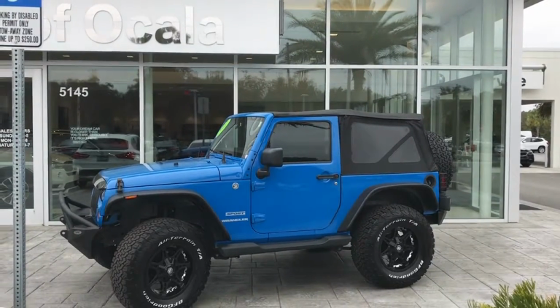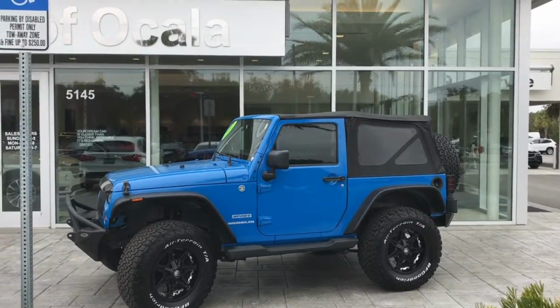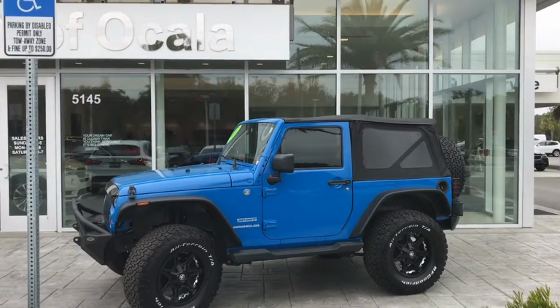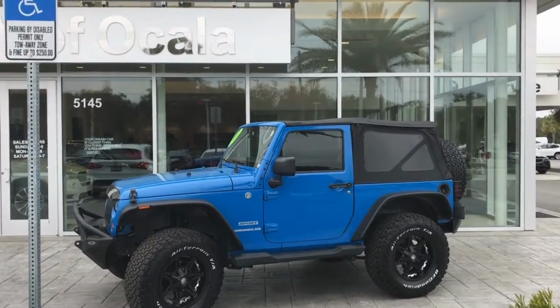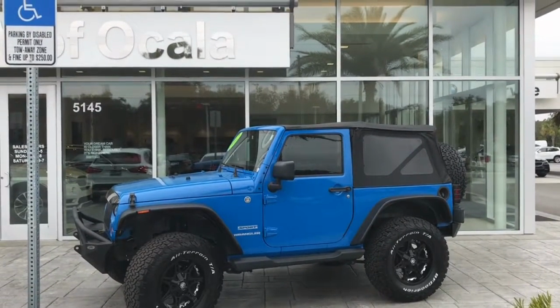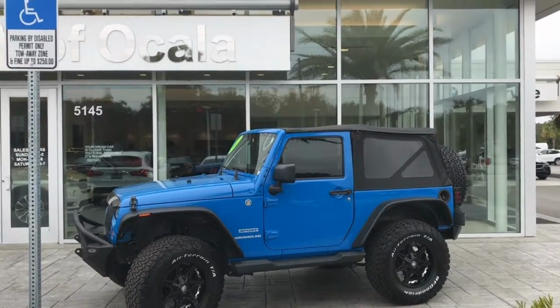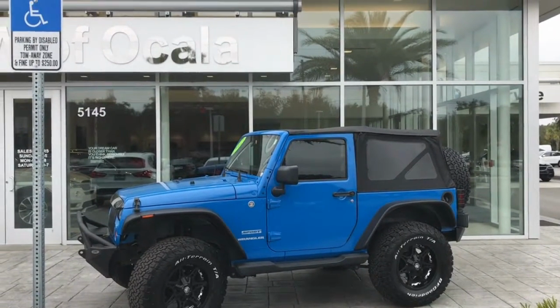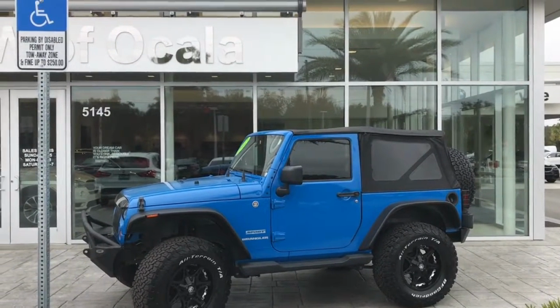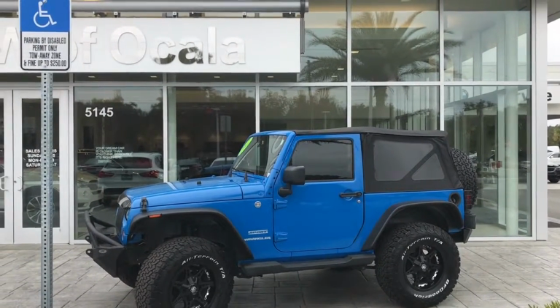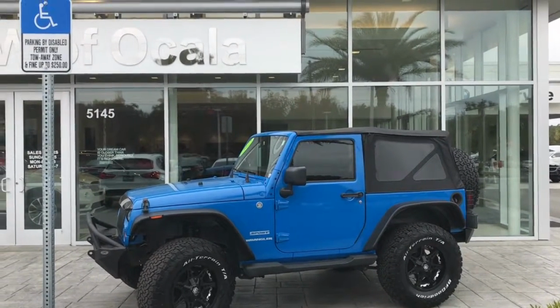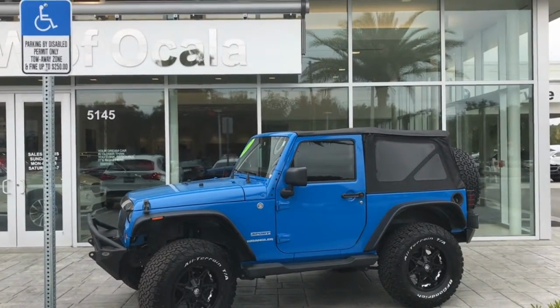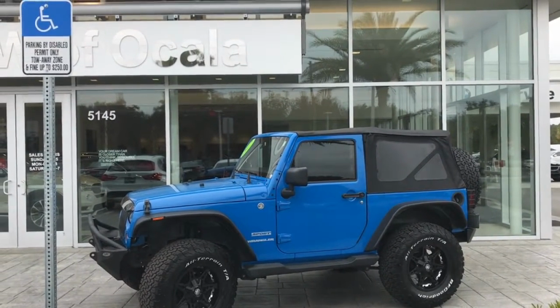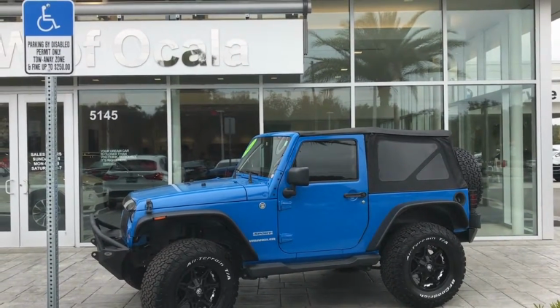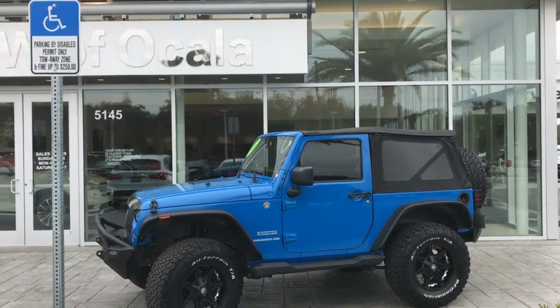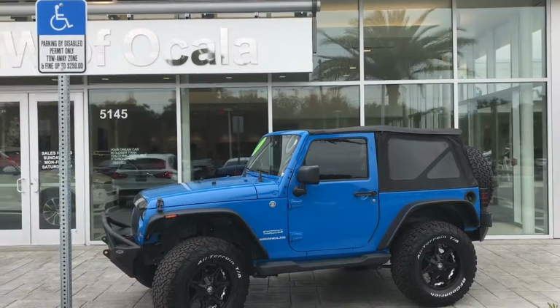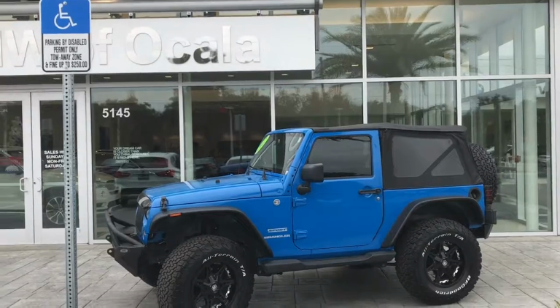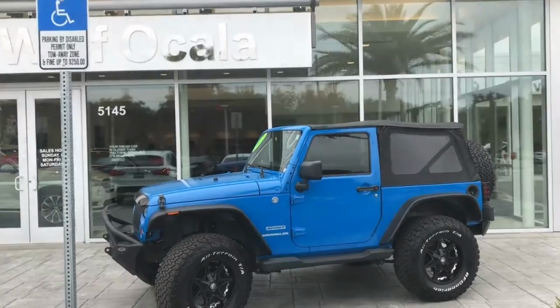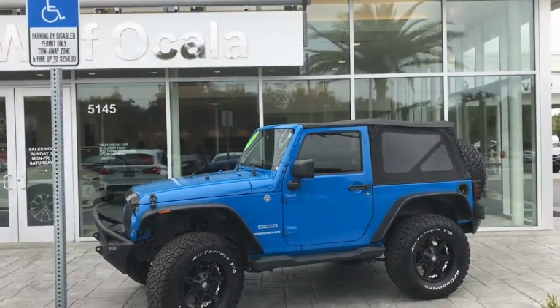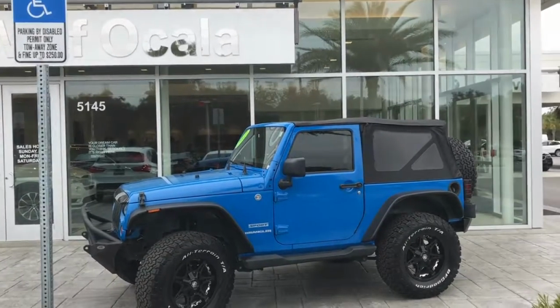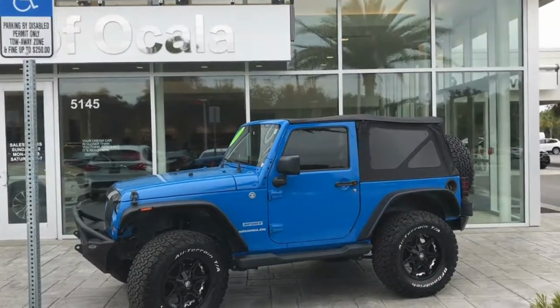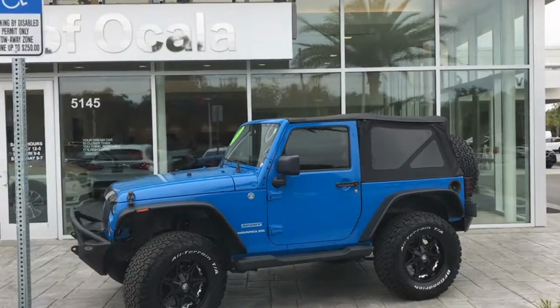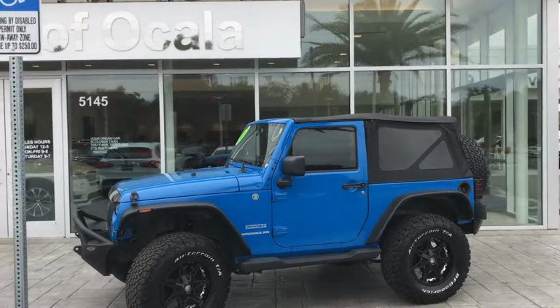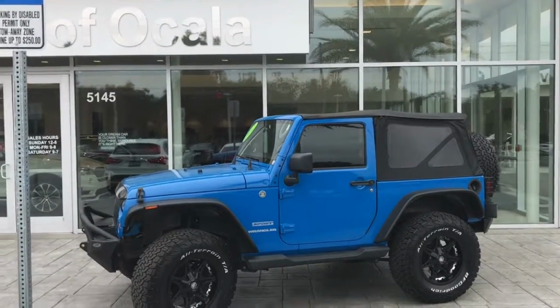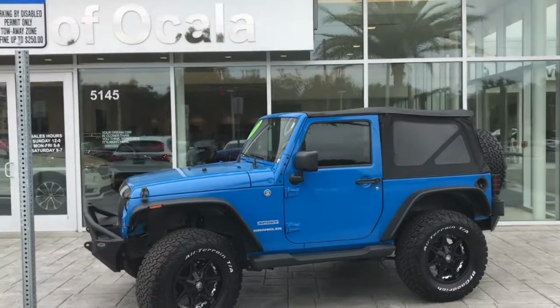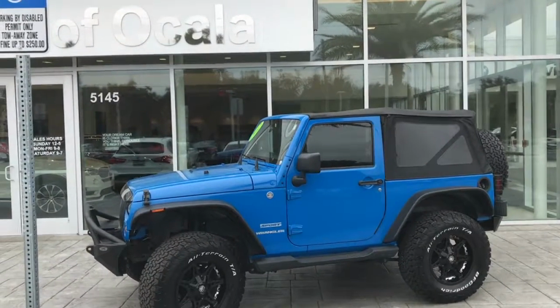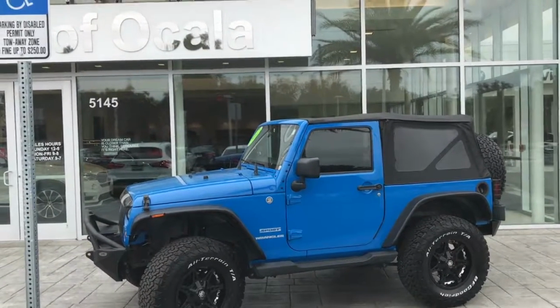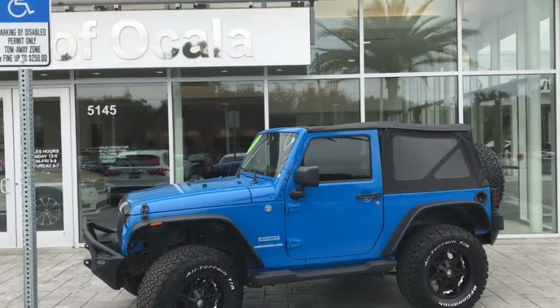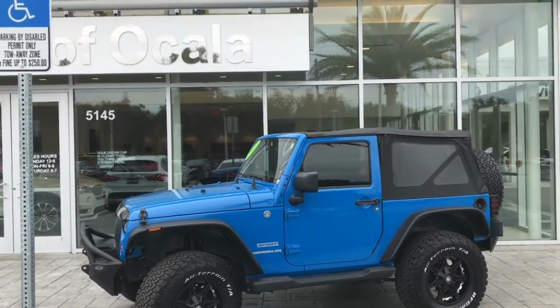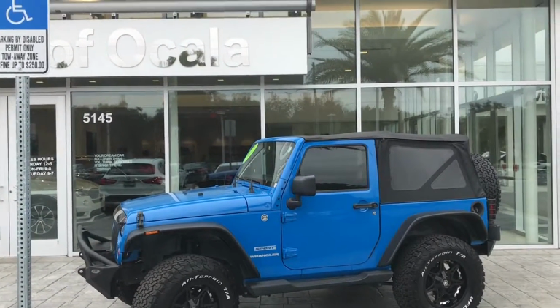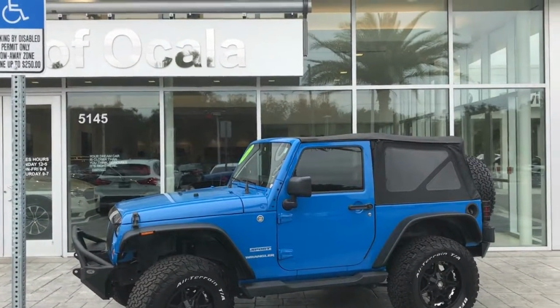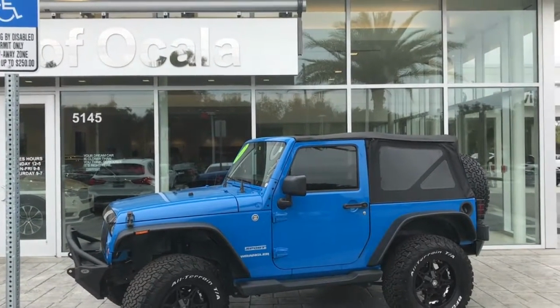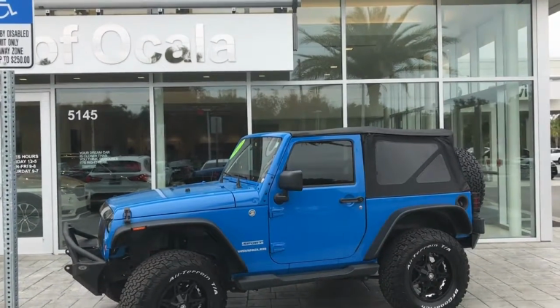Hello, this is Wheatley with BMW Vocala, BMW Product Genius. I'm here today to give you a brief walk-around video of this beautiful 2012 Jeep Wrangler Sport.